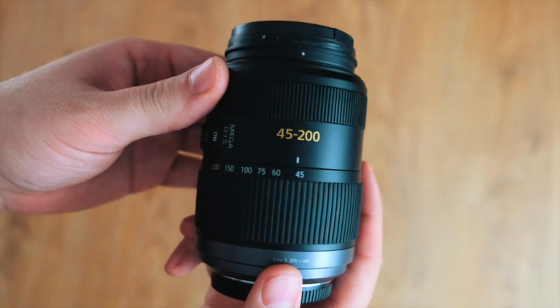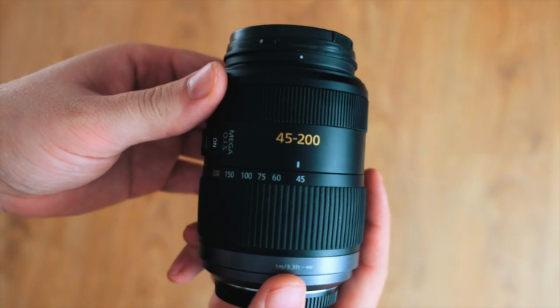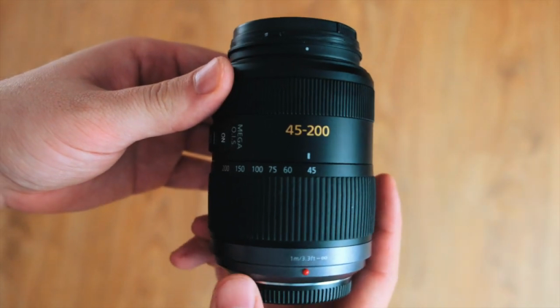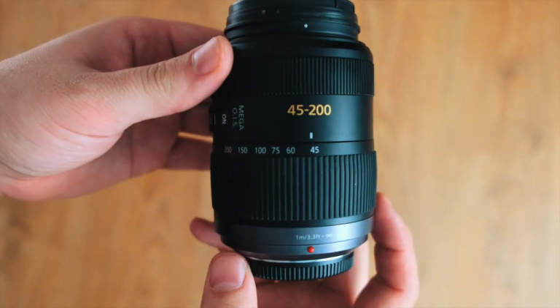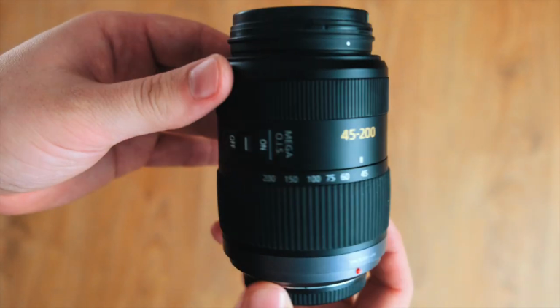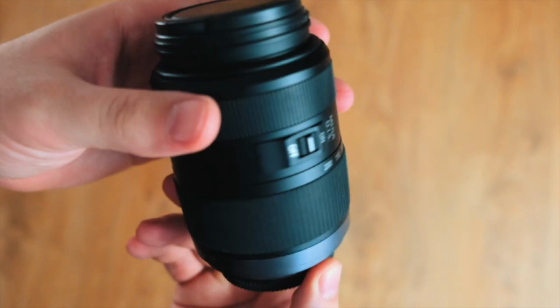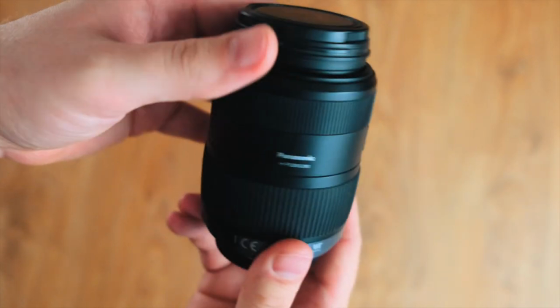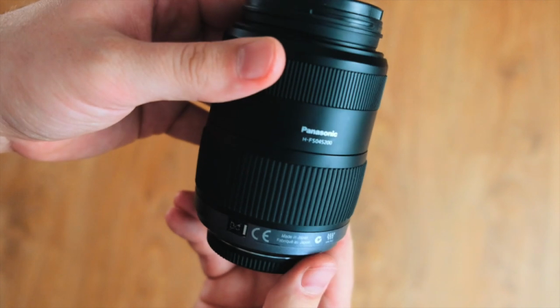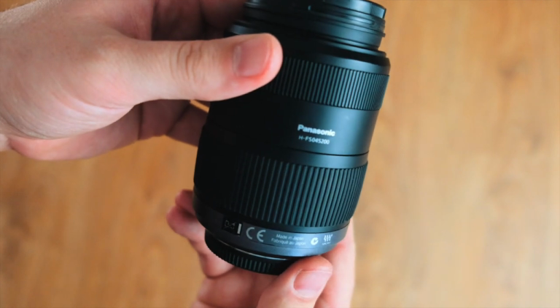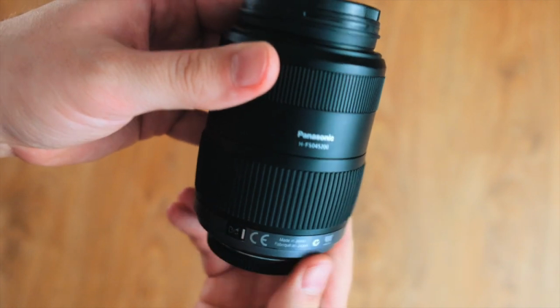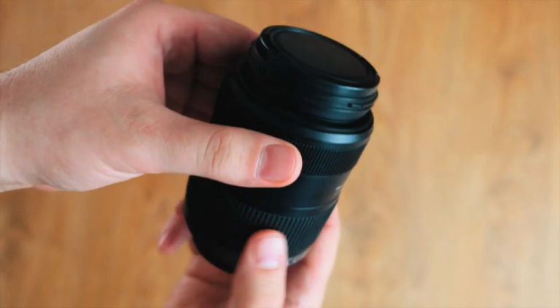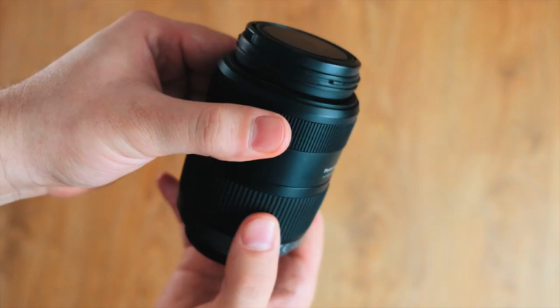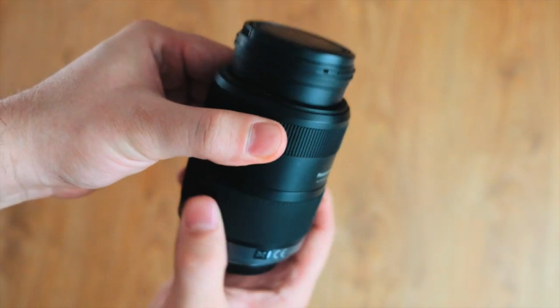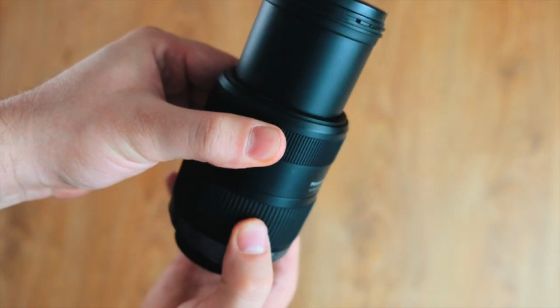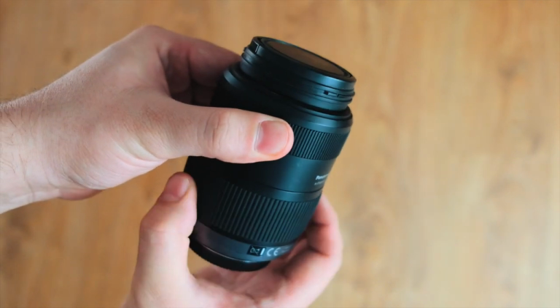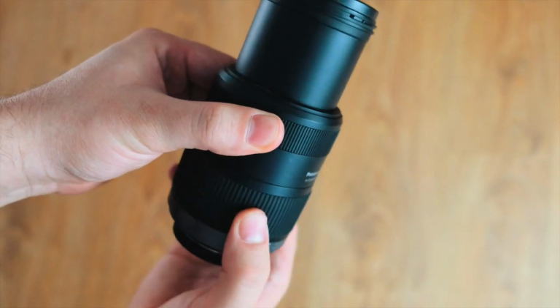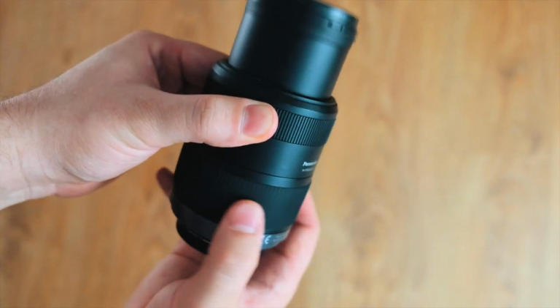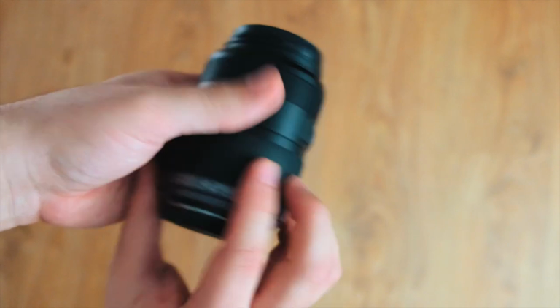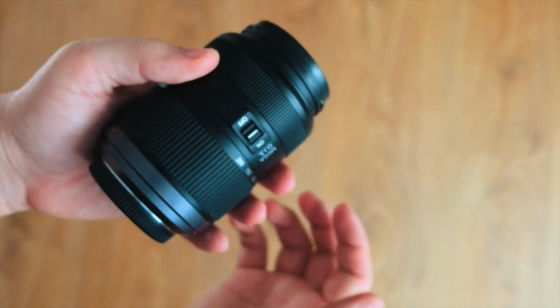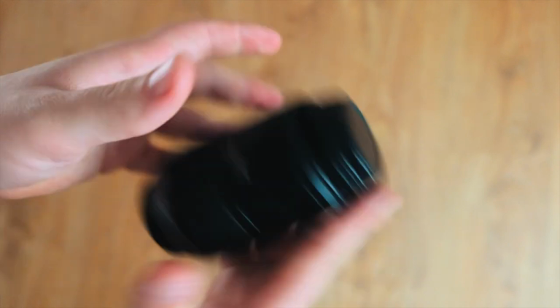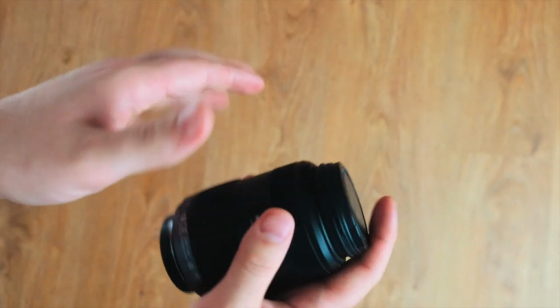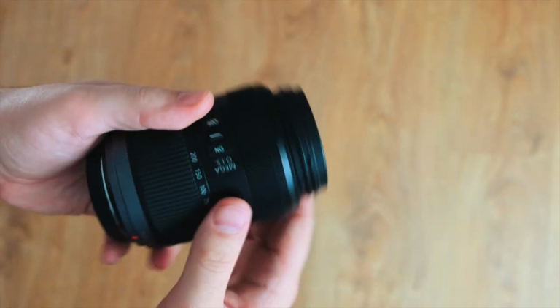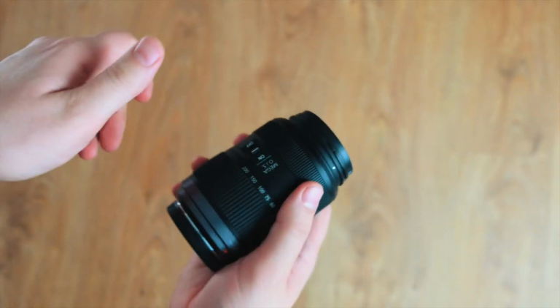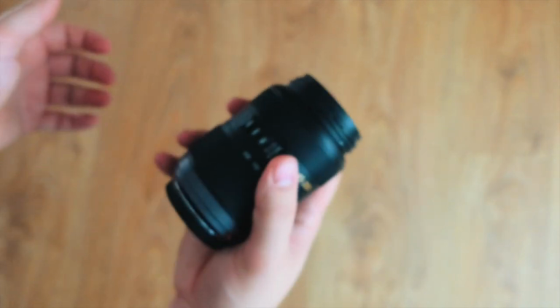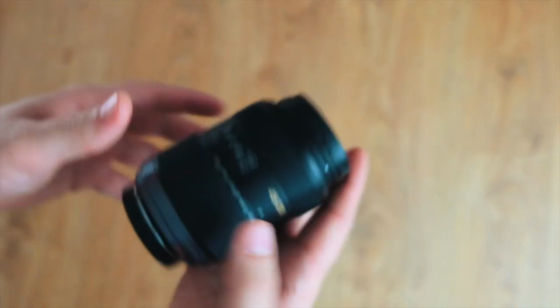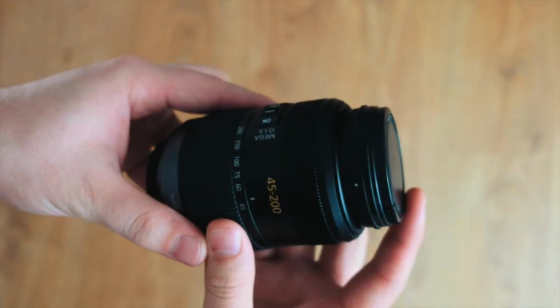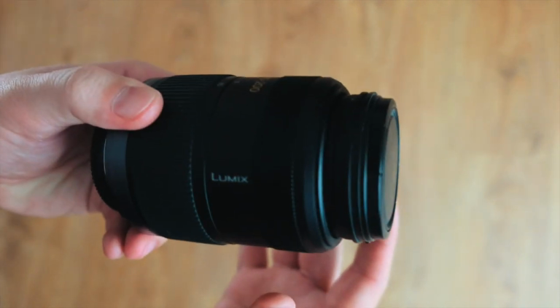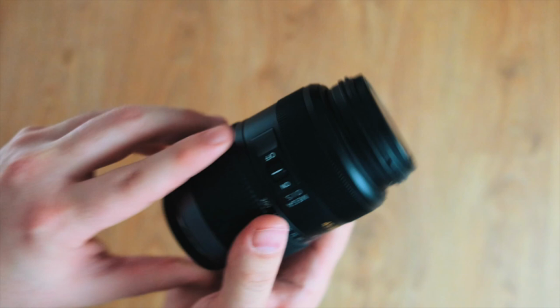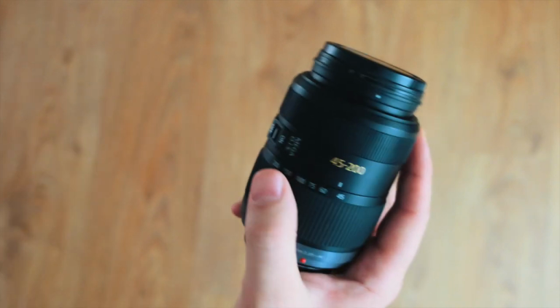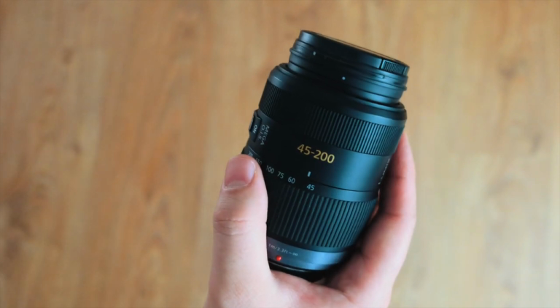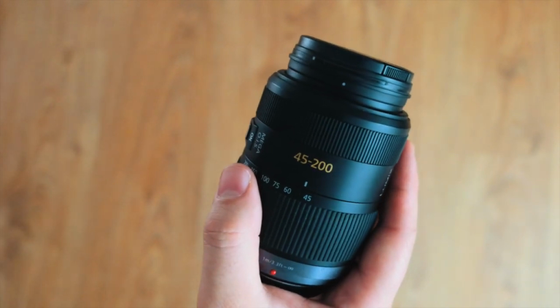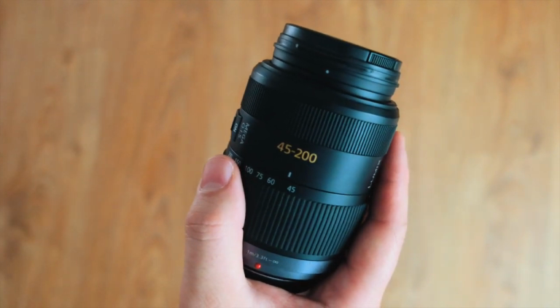This is probably the cheapest lens I own — the 45-200 by Panasonic. It's not that sharp and it's not that fast, but it gets those shots in those awkward times when you need it. I'd recommend picking something like this if you don't generally use zoom lenses.